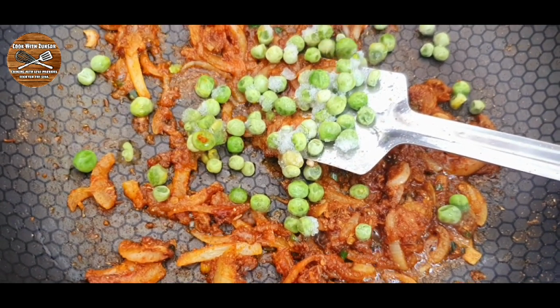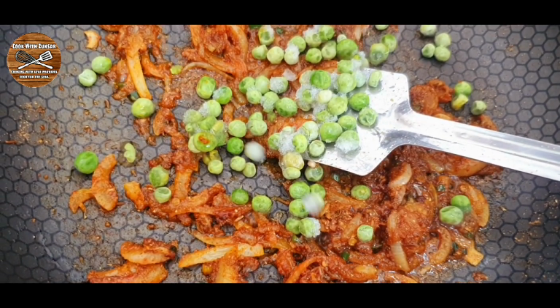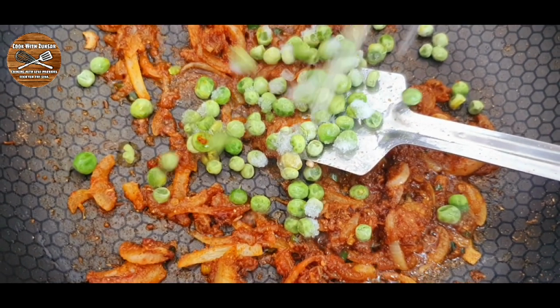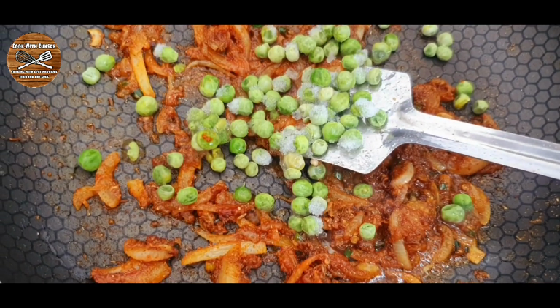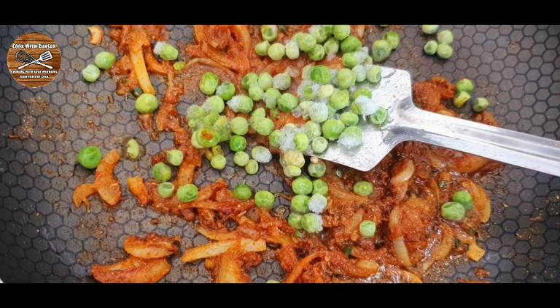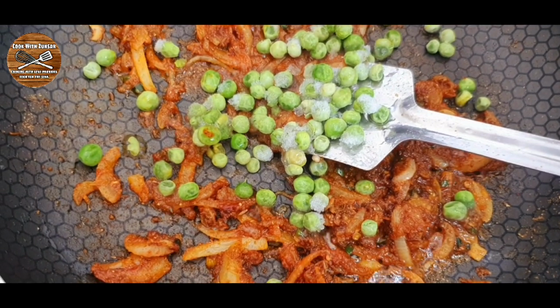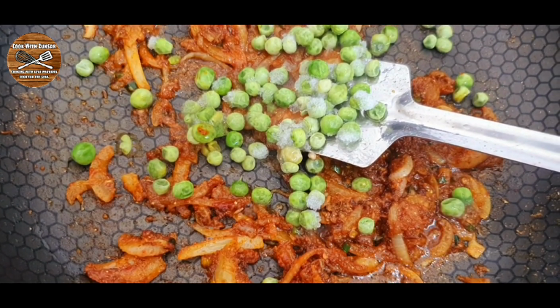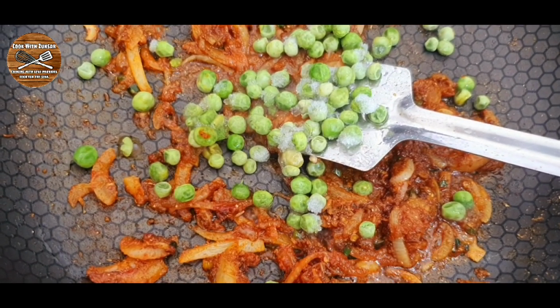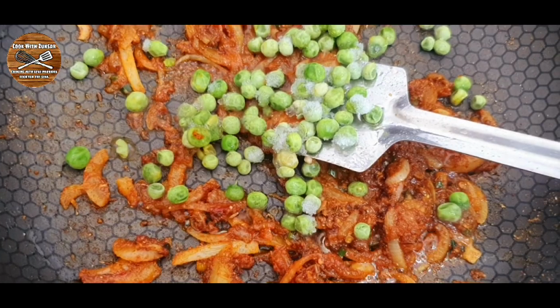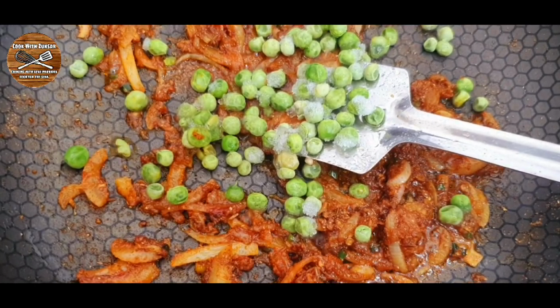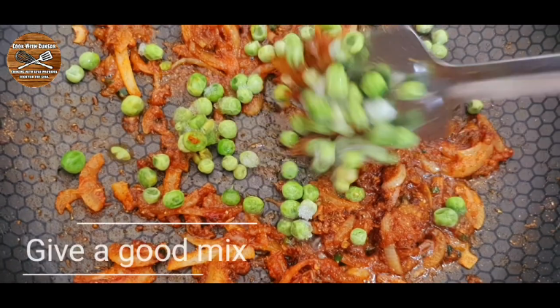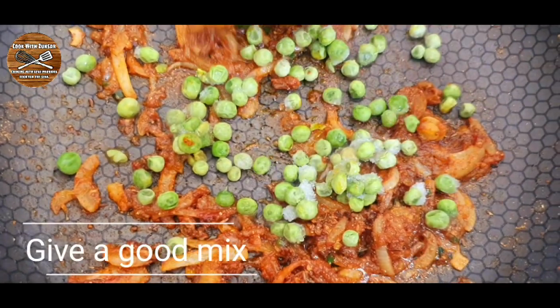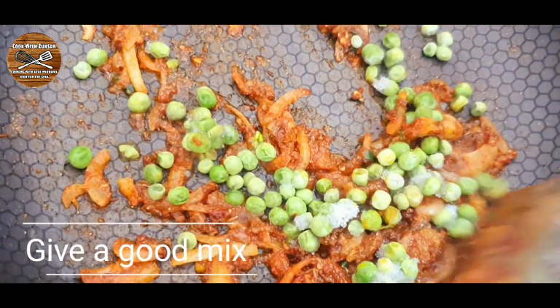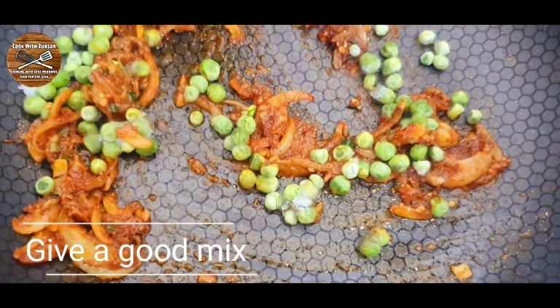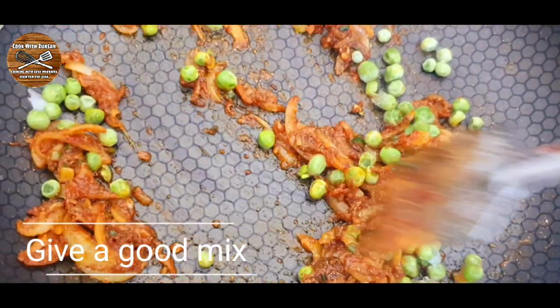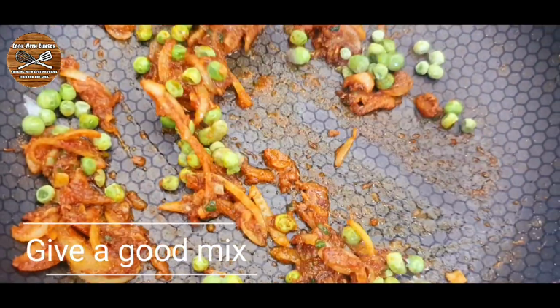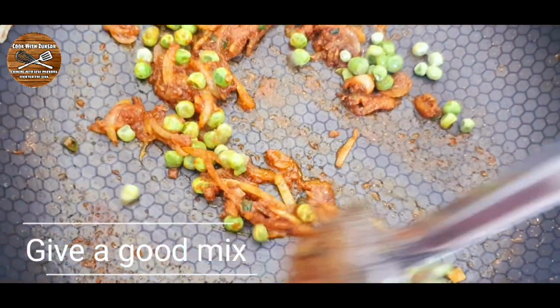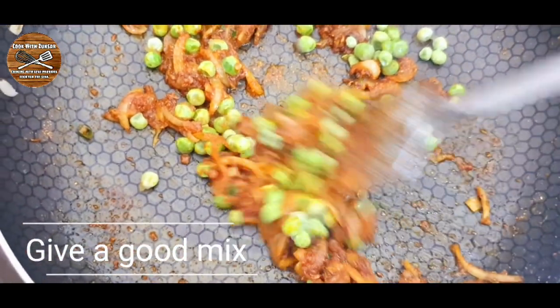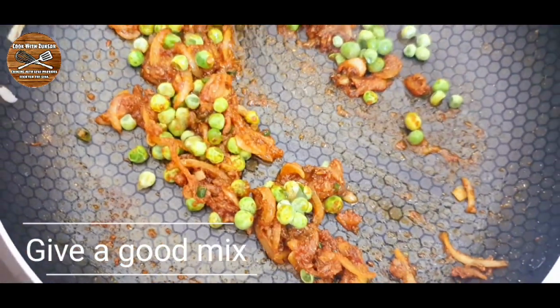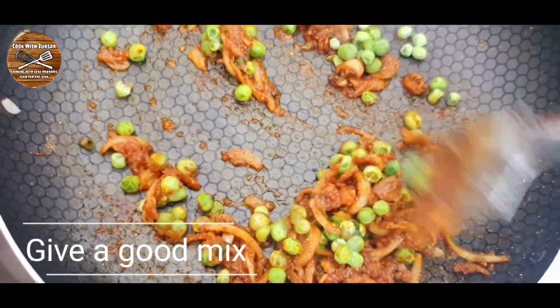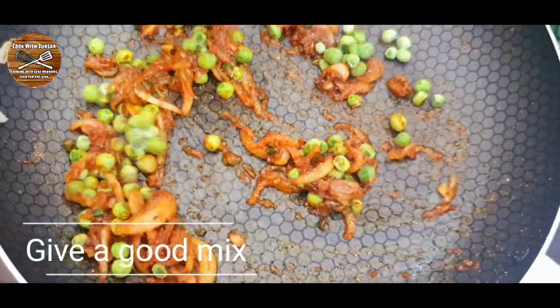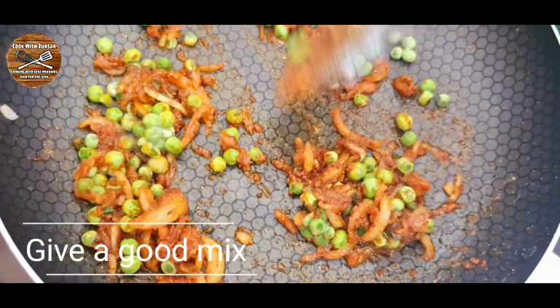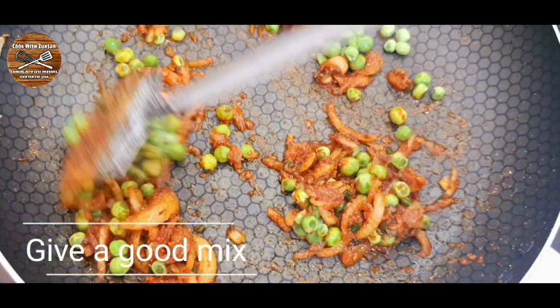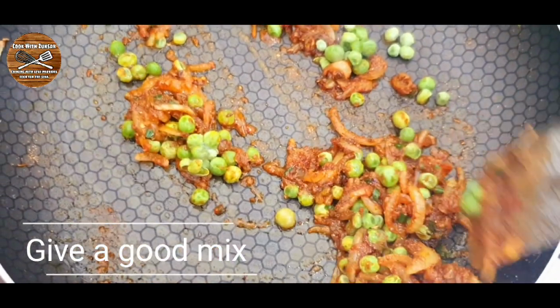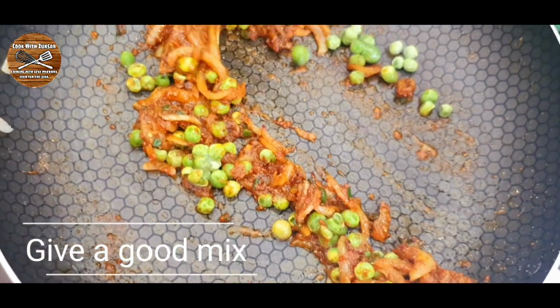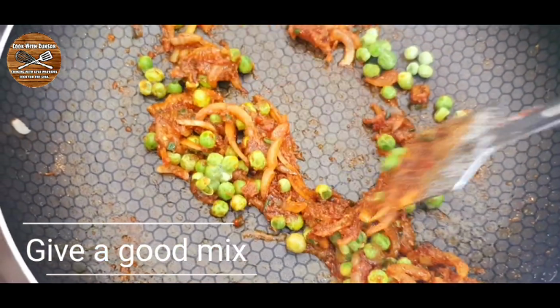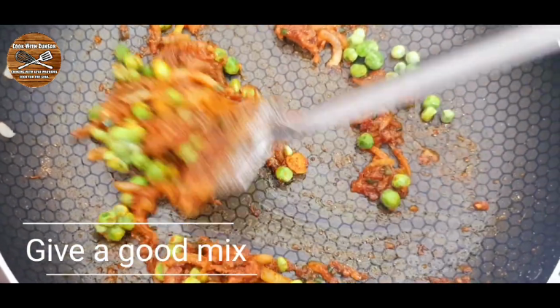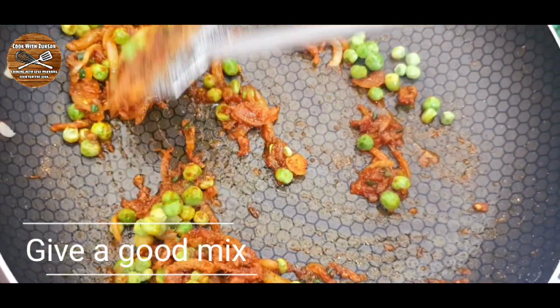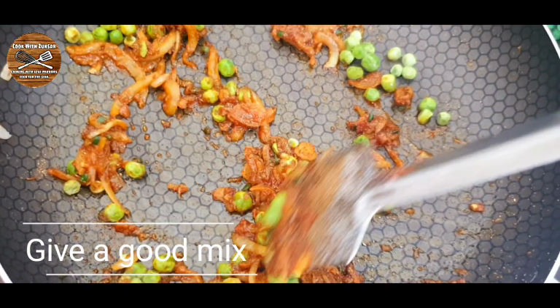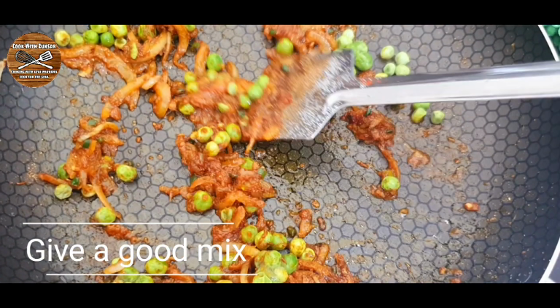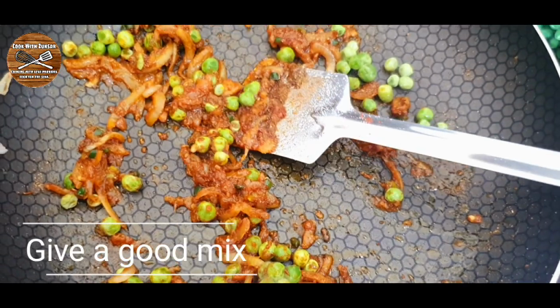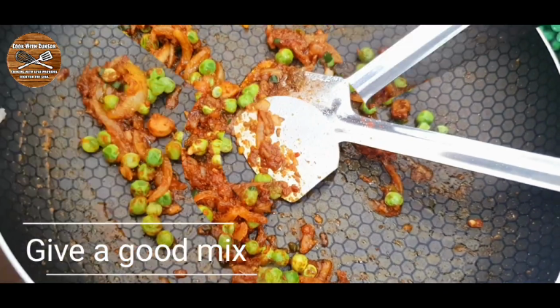If you're new to the channel, hello, my name is Sara and welcome to Cook with Zulzart. If you like our videos, don't forget to like, share, comment and subscribe to our channel, and don't forget to press the bell icon so you get updates whenever I post.